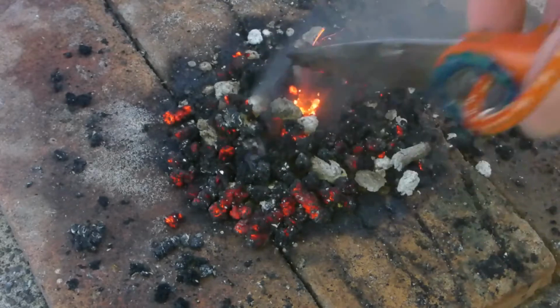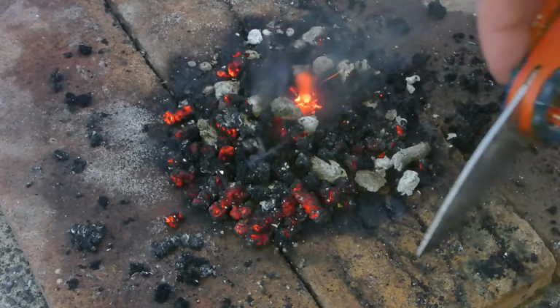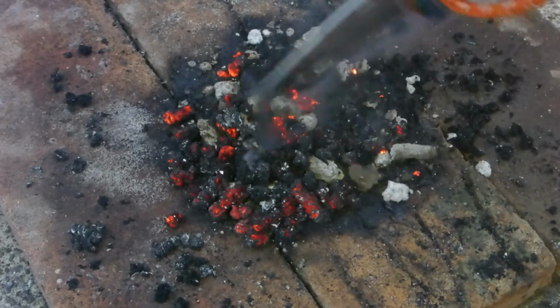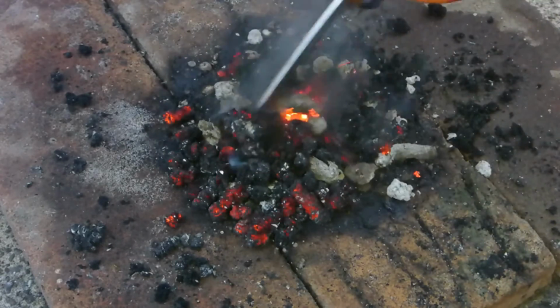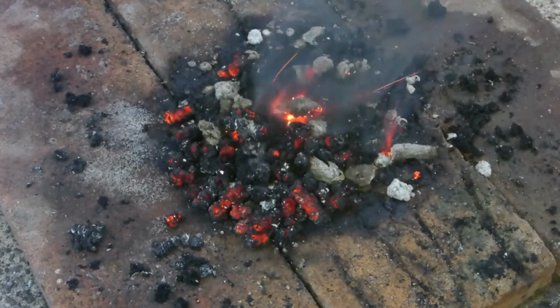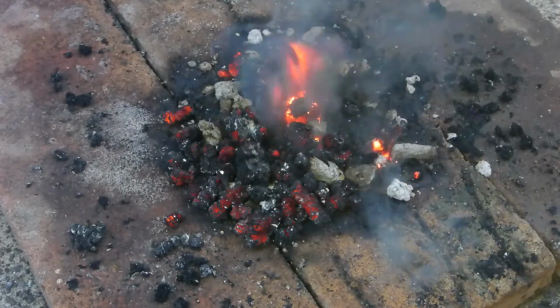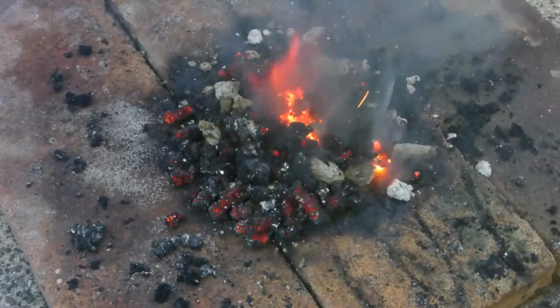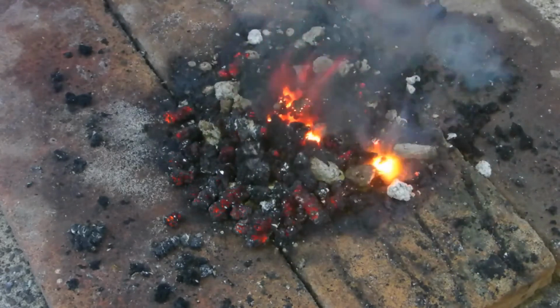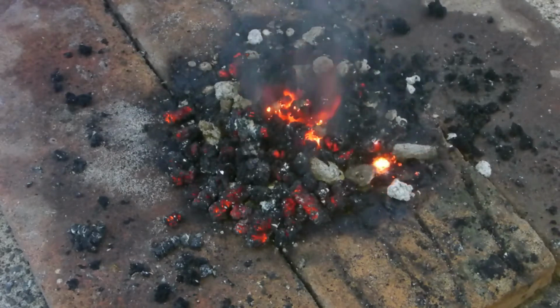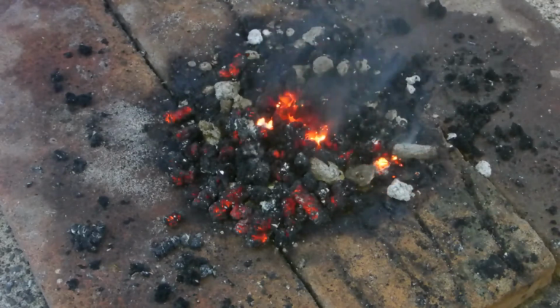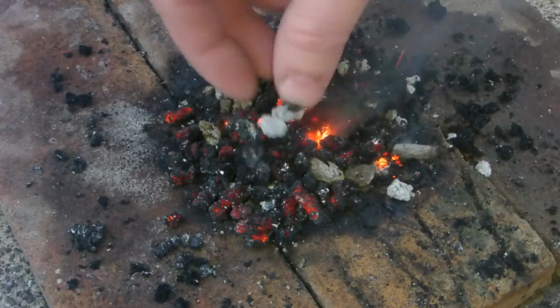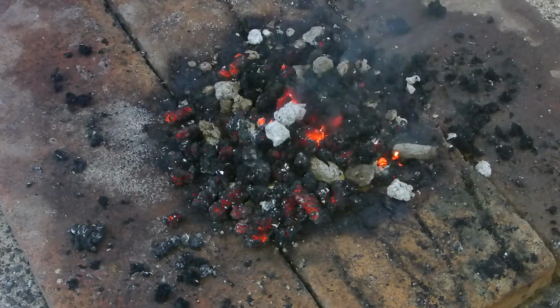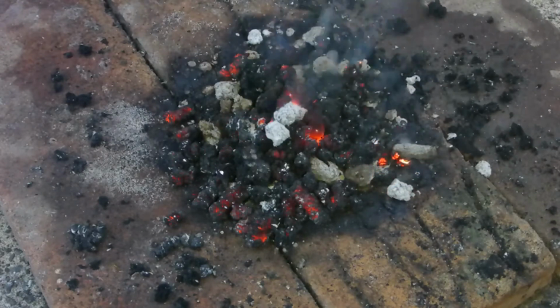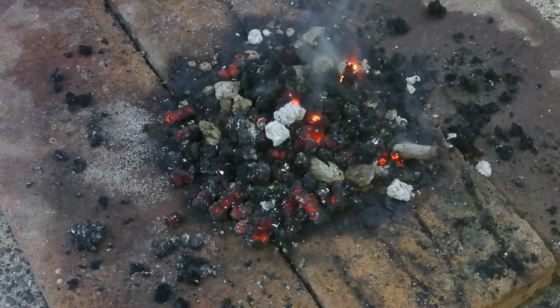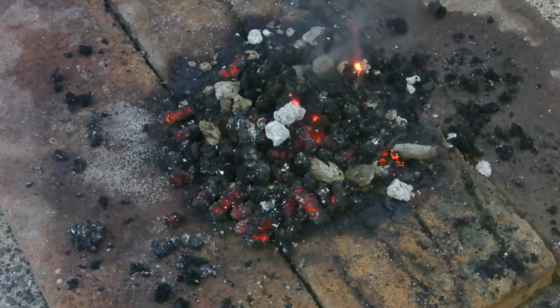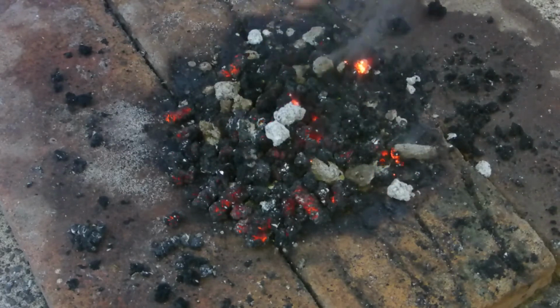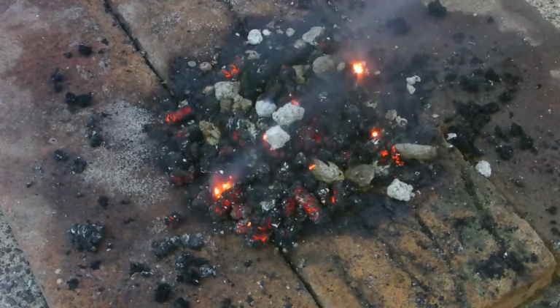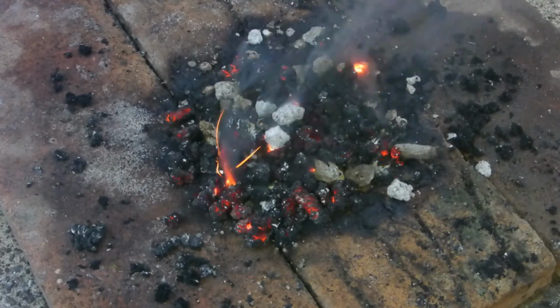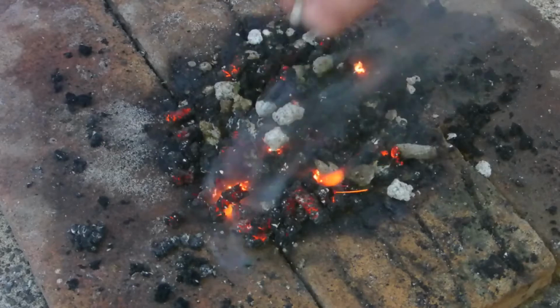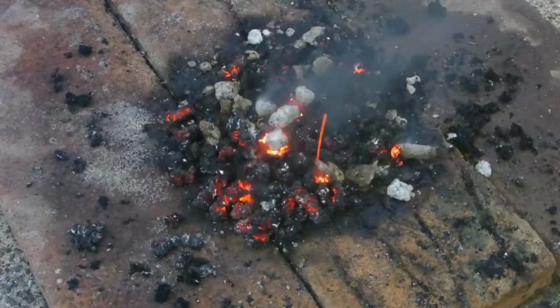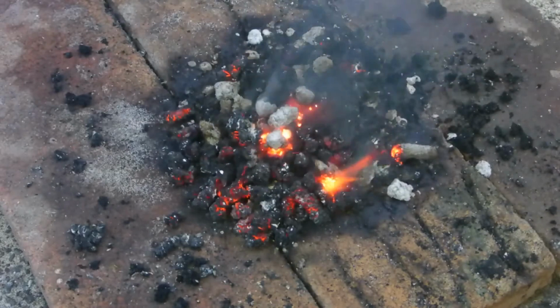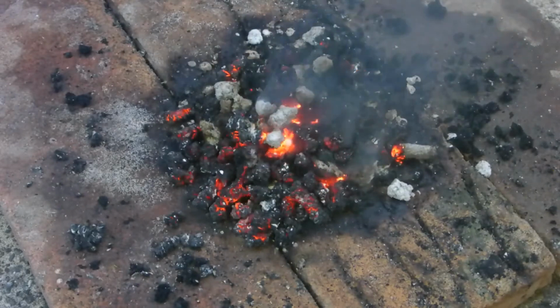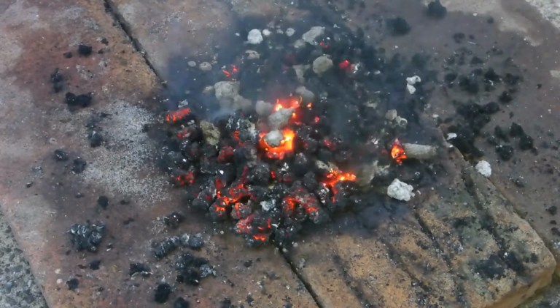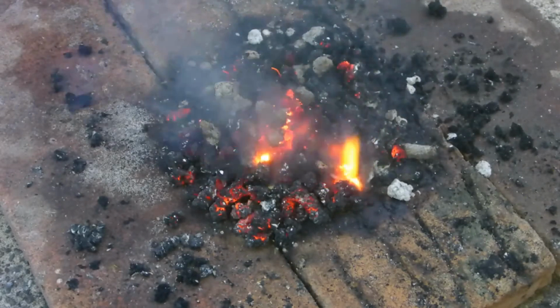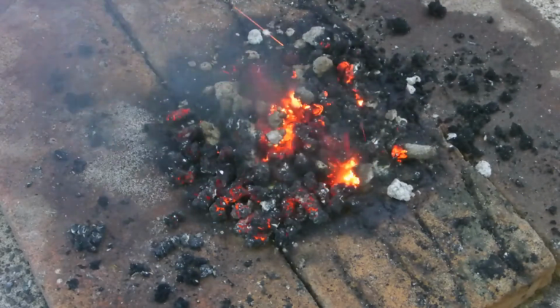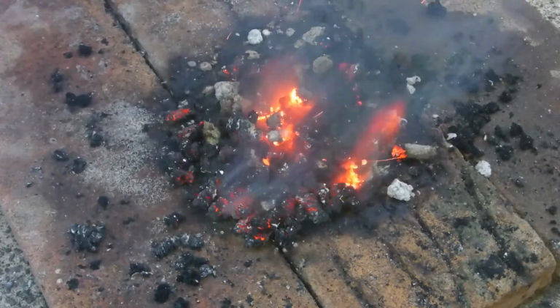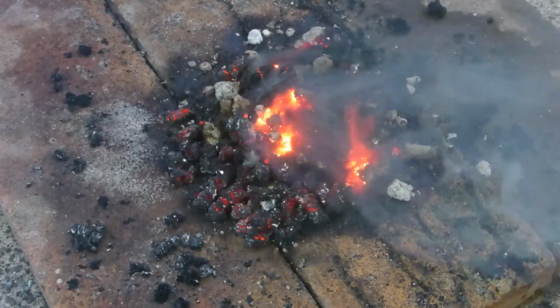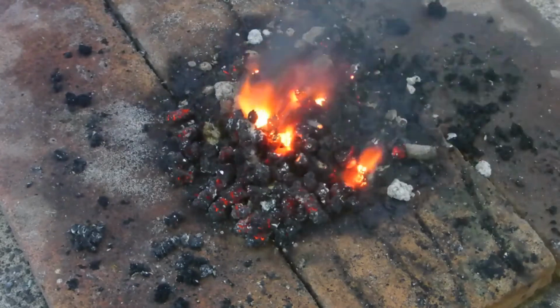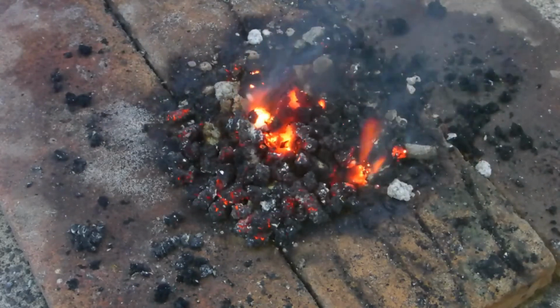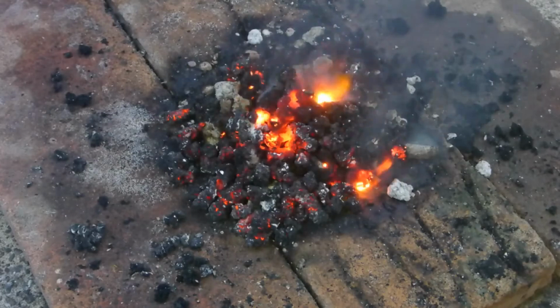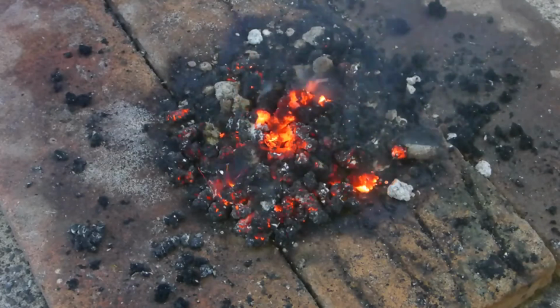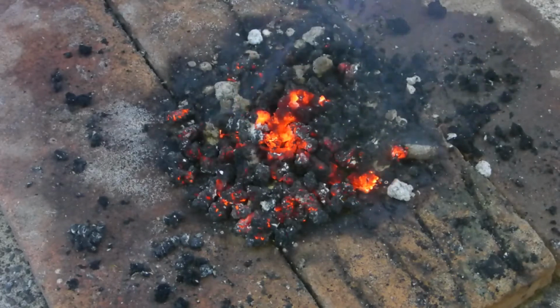I put those unburnt ones back on the pile and they're just igniting as well. I've got the second batch — the colored one — it's just drying up at the moment. You can see there, they just burn as well. And I've got the waxed ones drying up too.